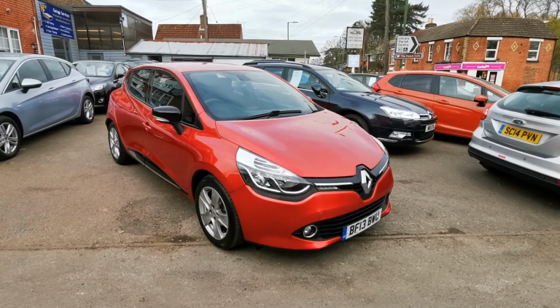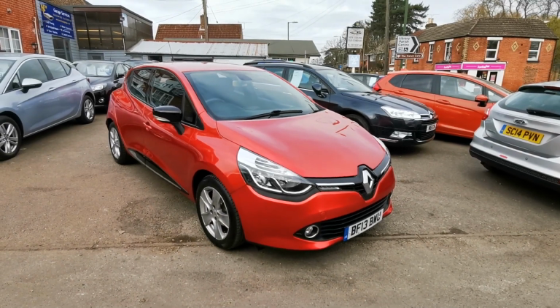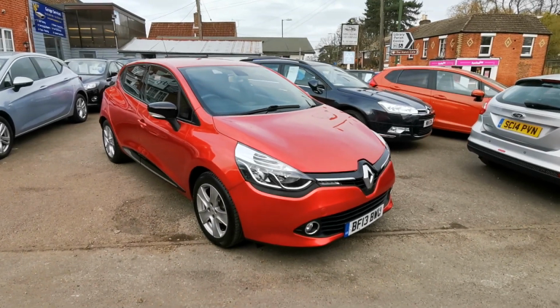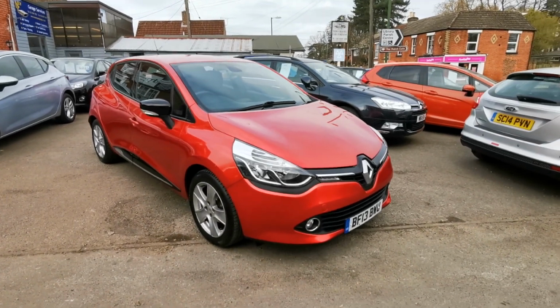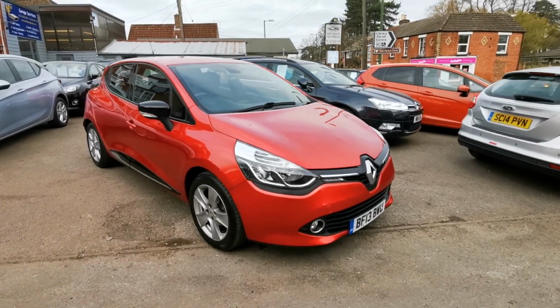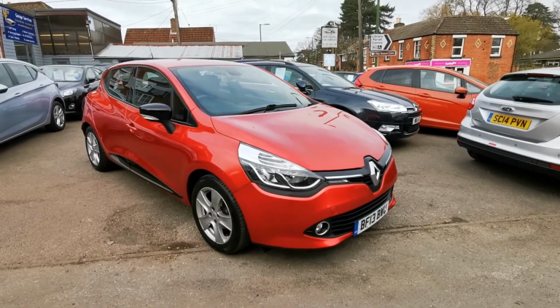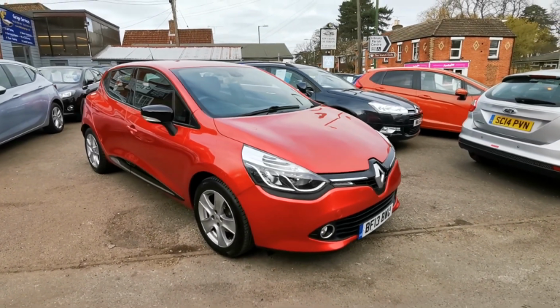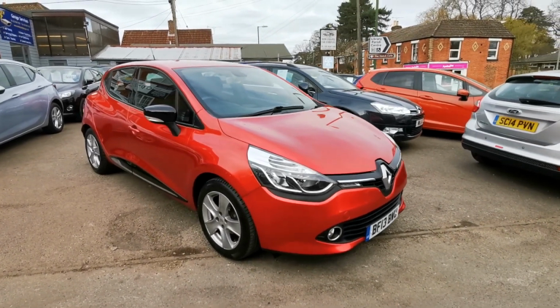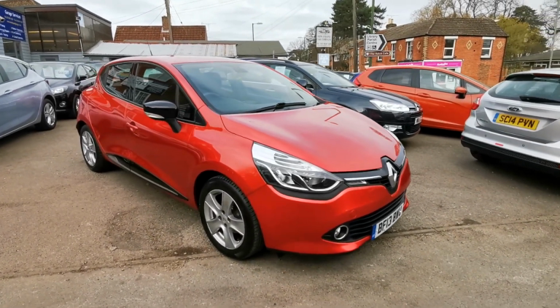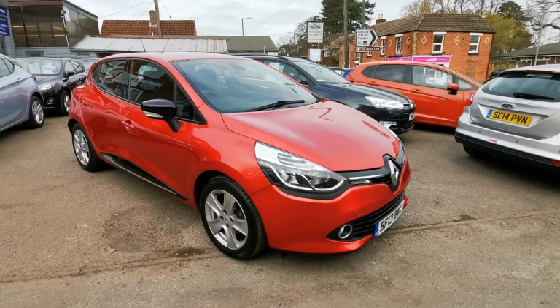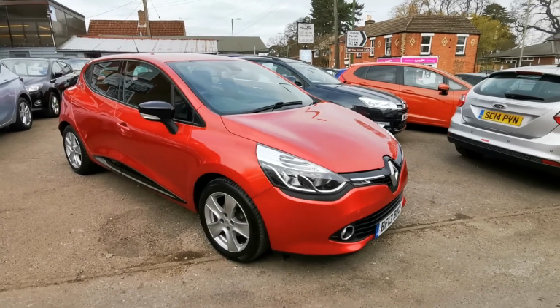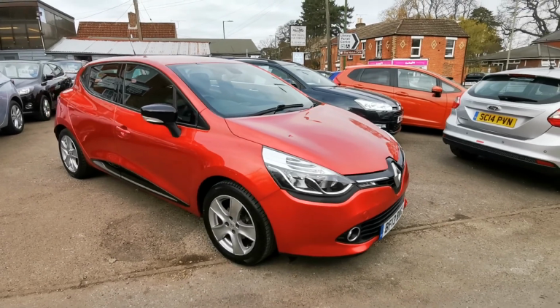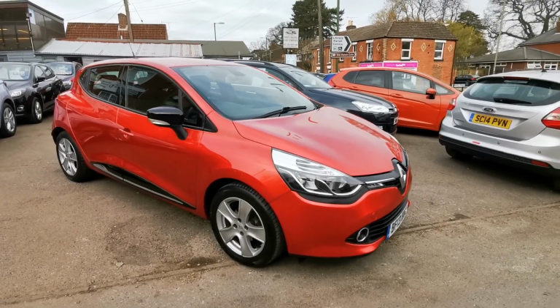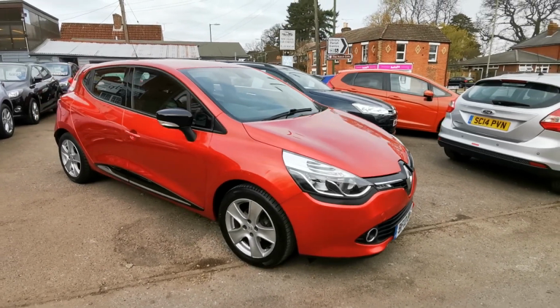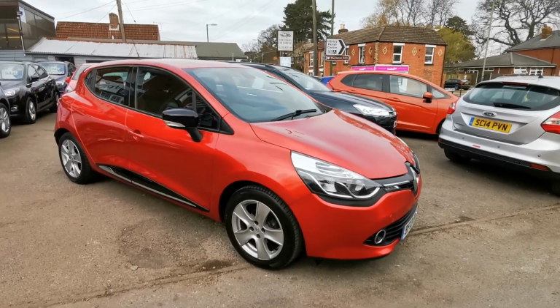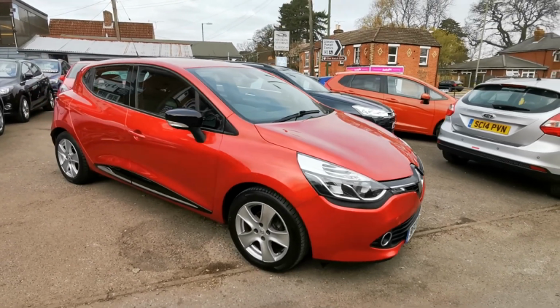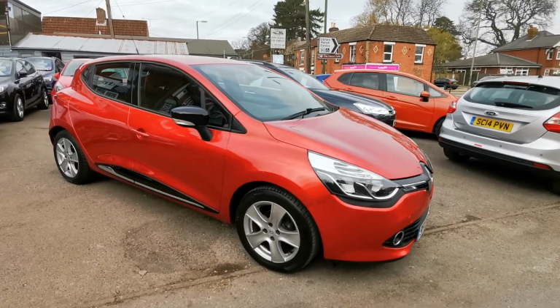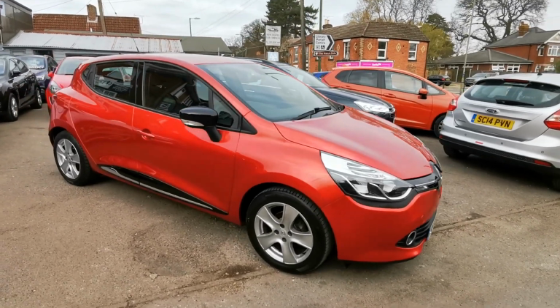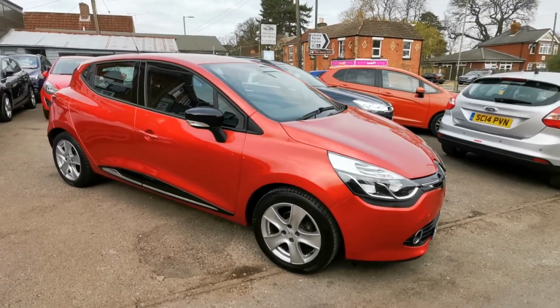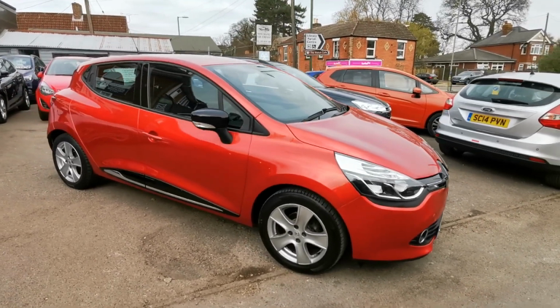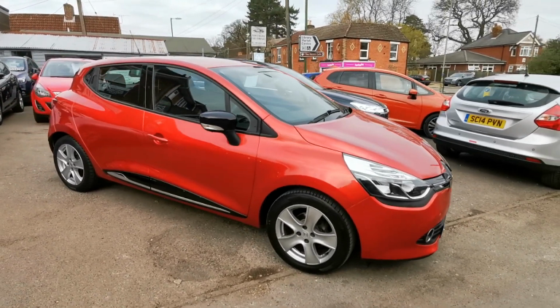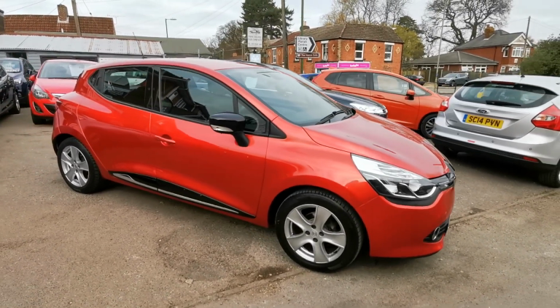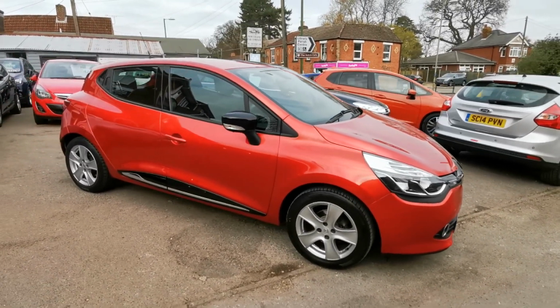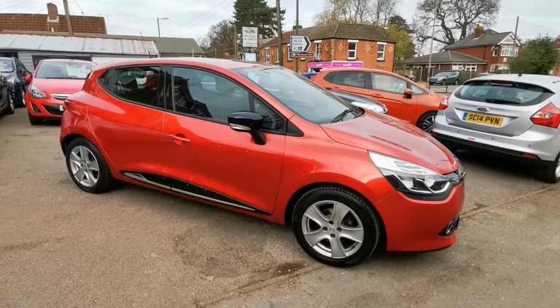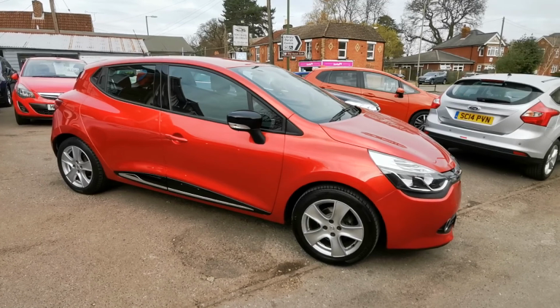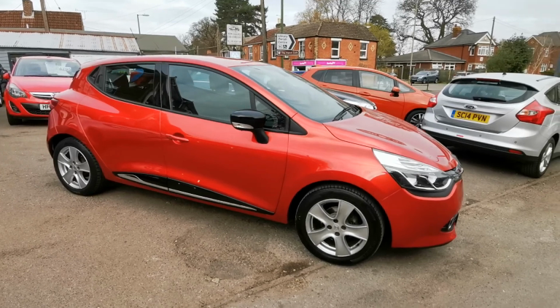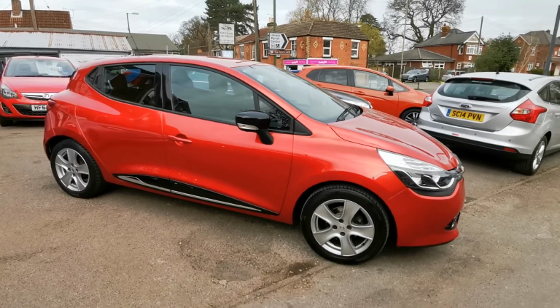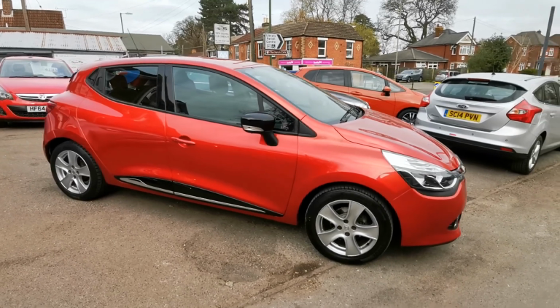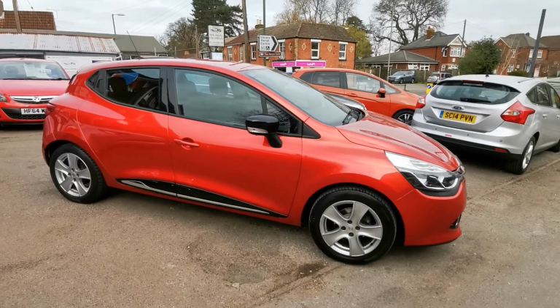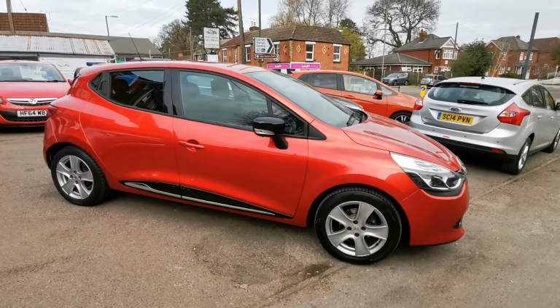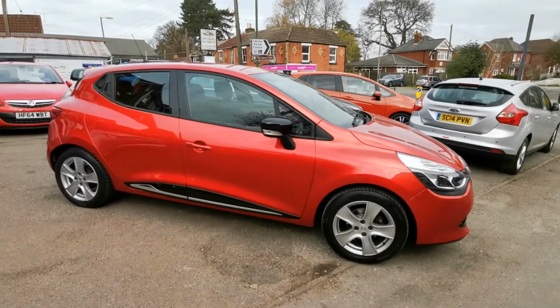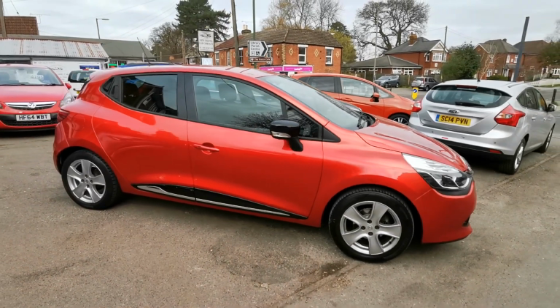Hello, welcome to New Chapel Car Company, based in the heart of the village of West End on the outskirts of Southampton. We've been established here since 1988 and continue to be family owned and run.